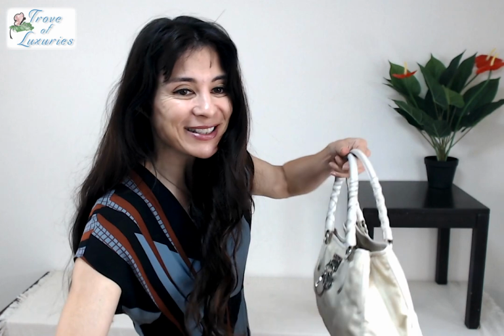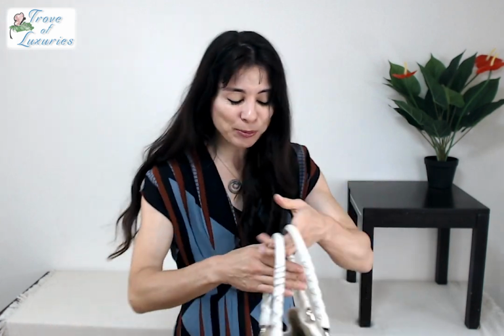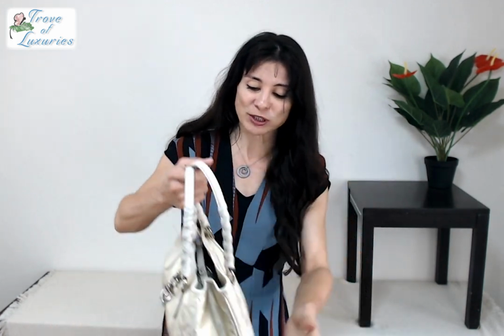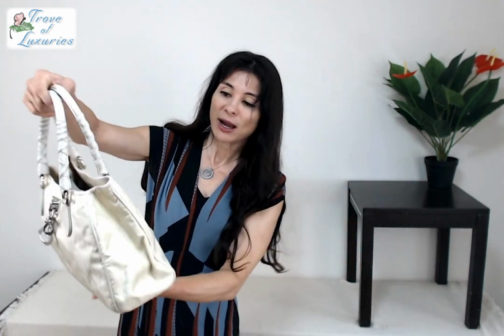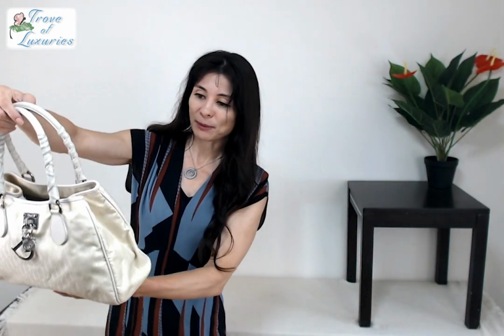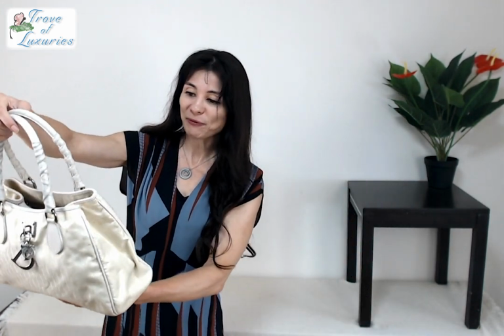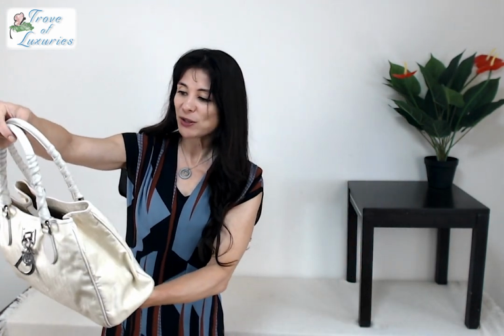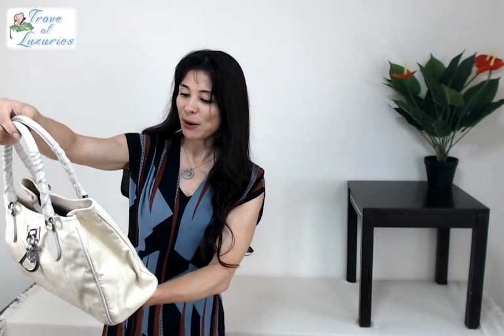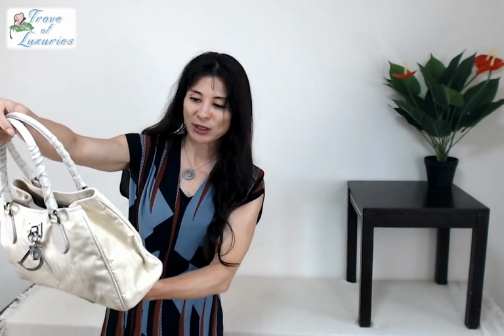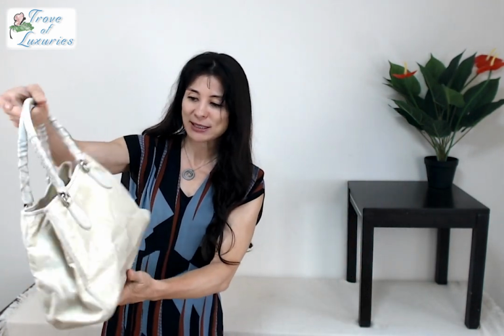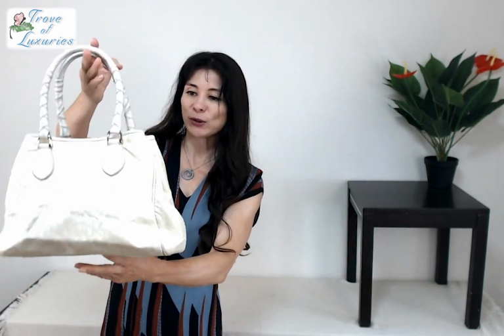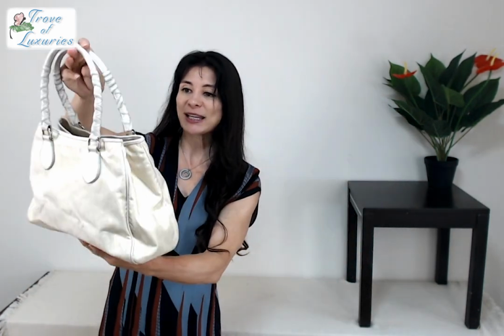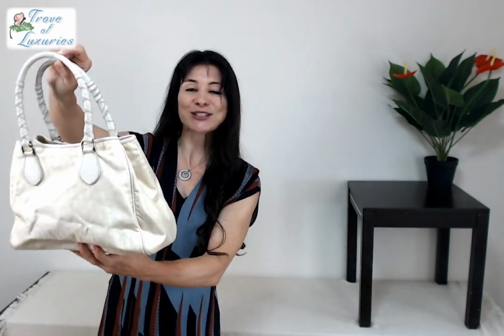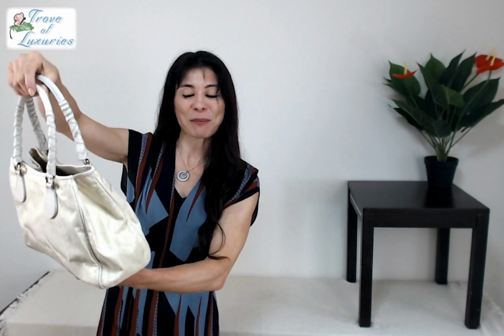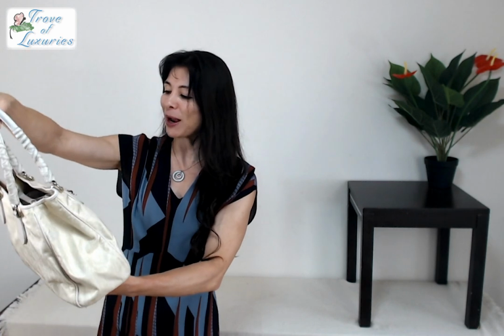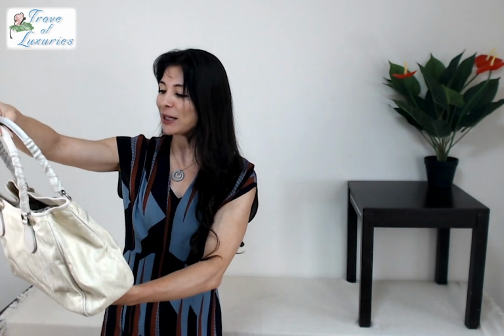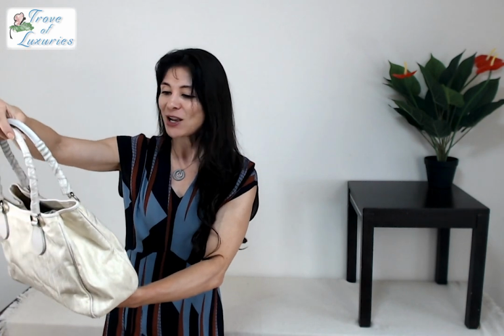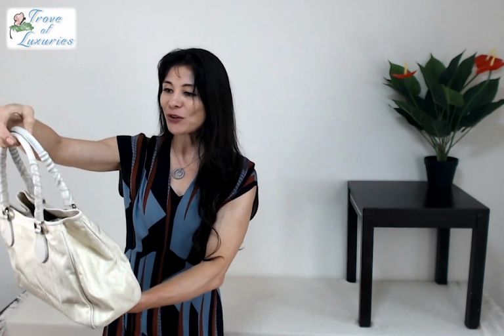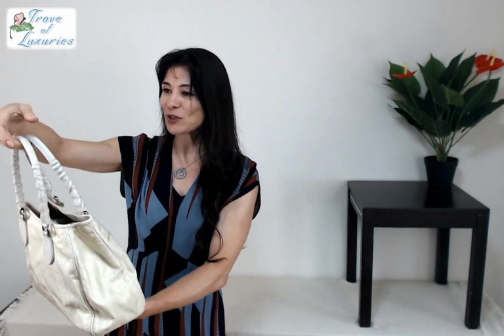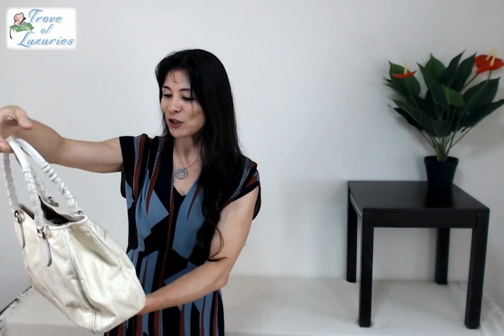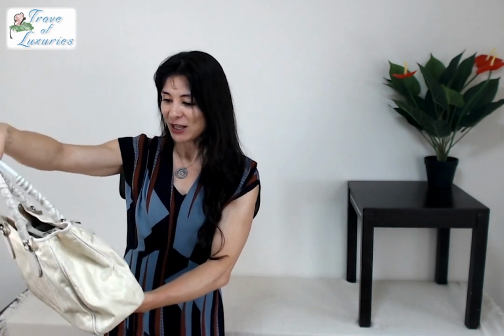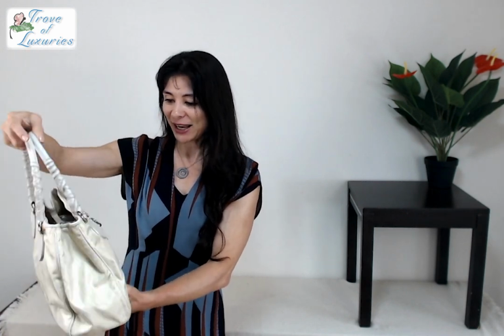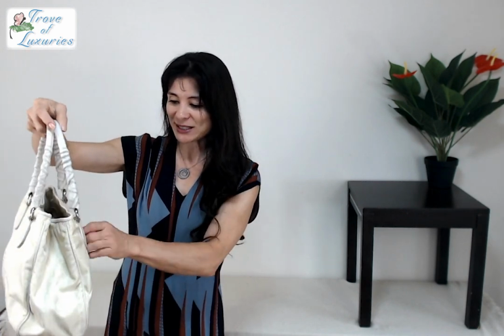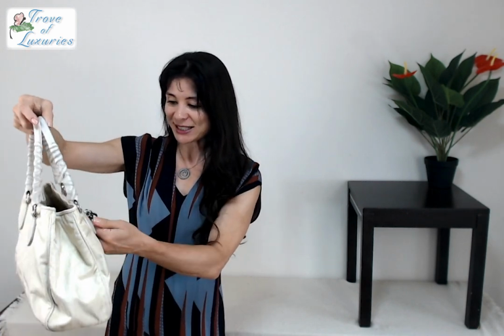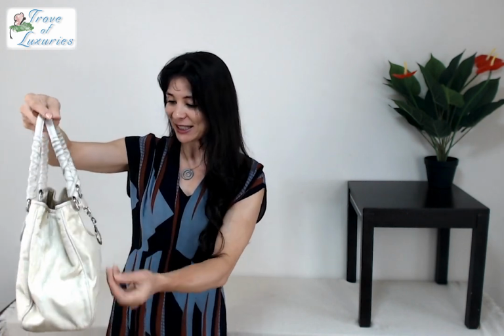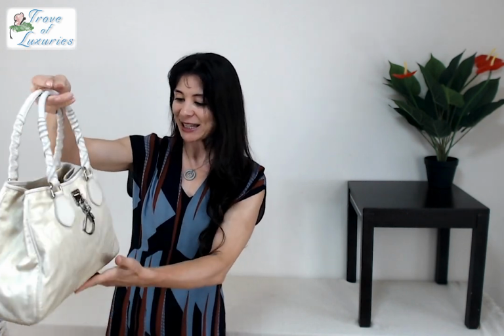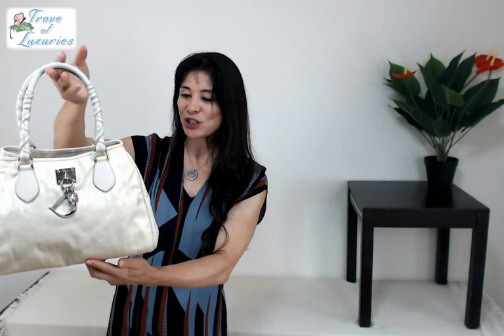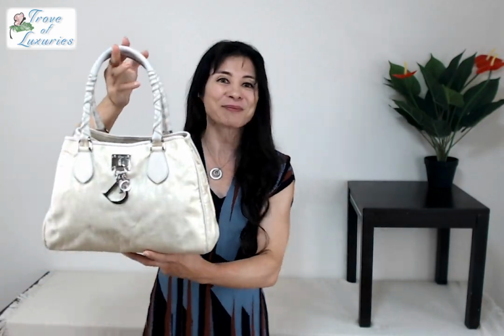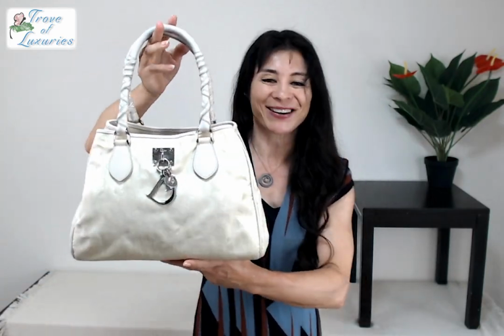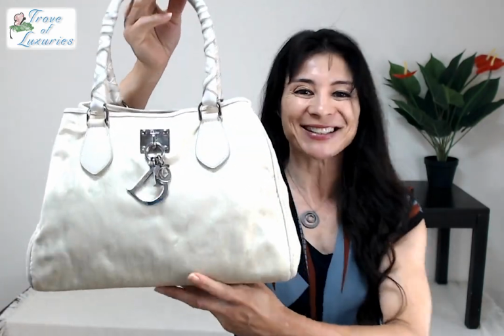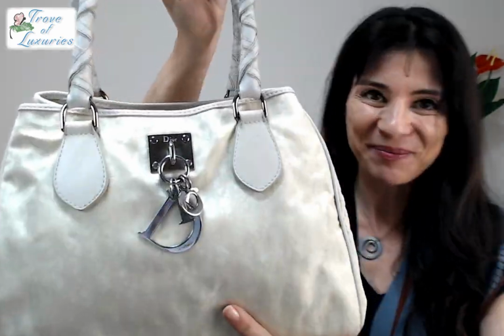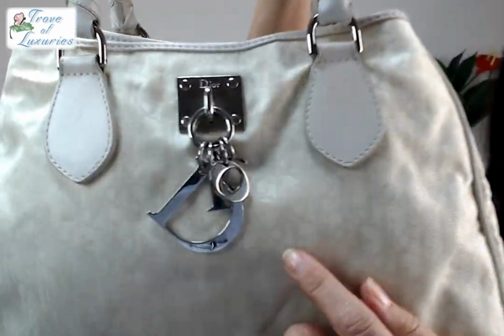Let's get an up-close look. But before I do that, I will let you guys know this is a nice solid B-rank piece. All the shapes look good. The handle's nice. It's got the shiny charm.